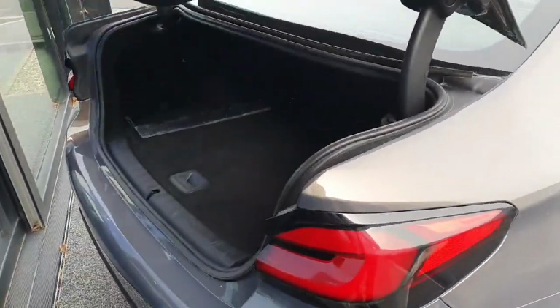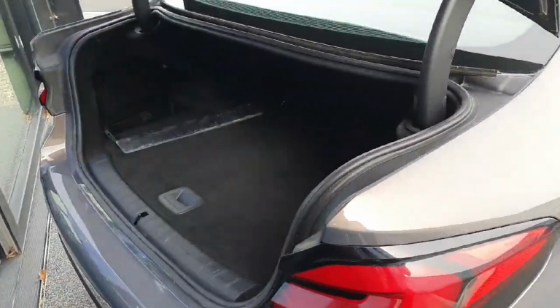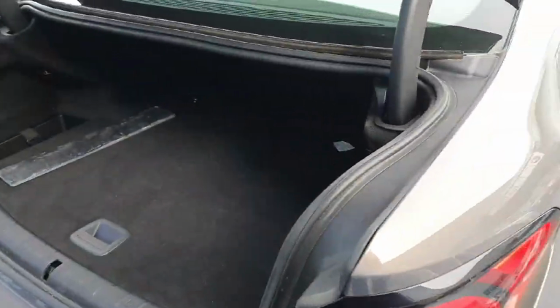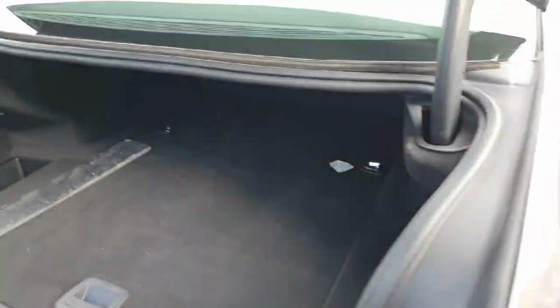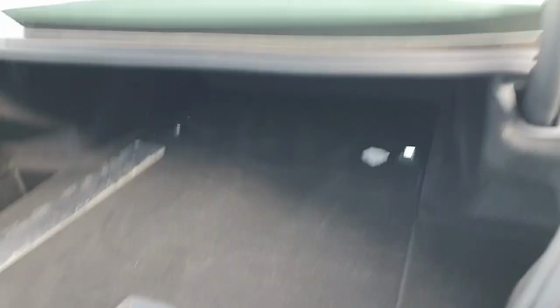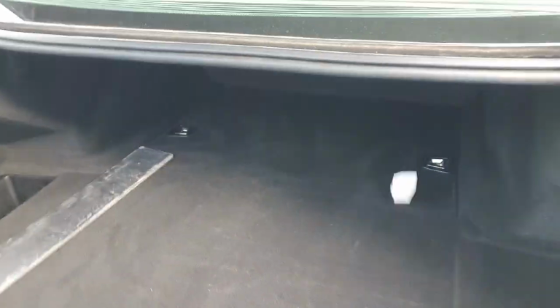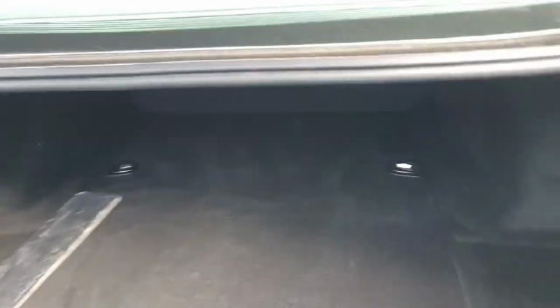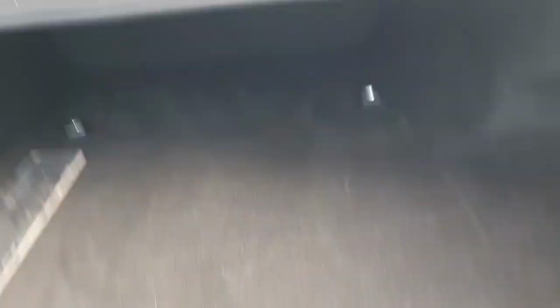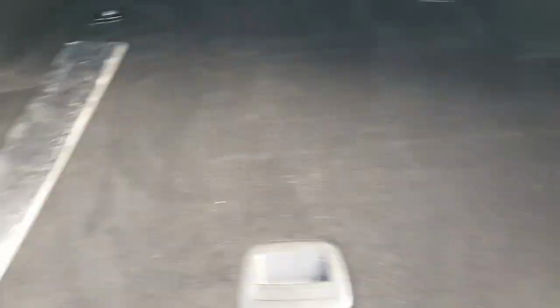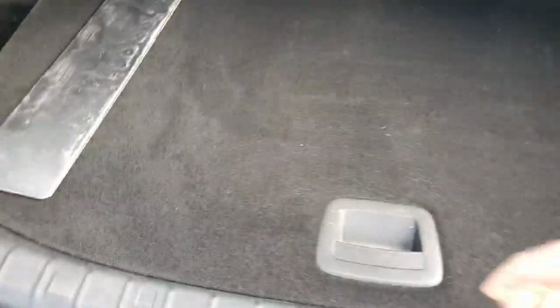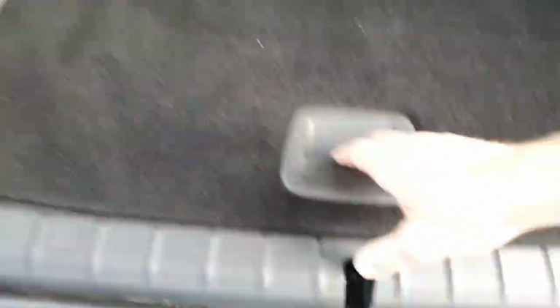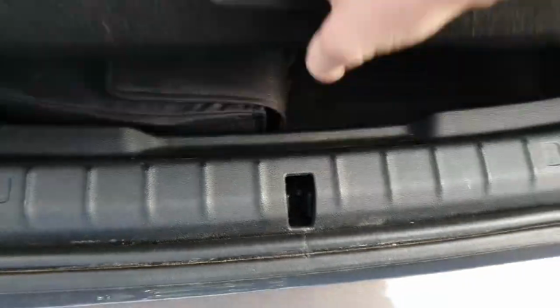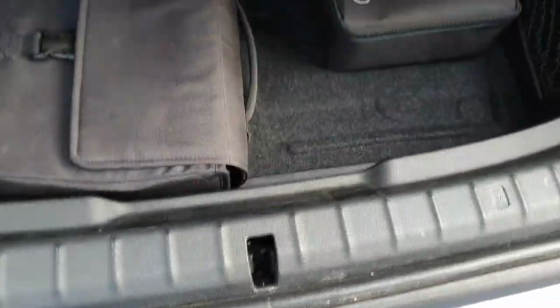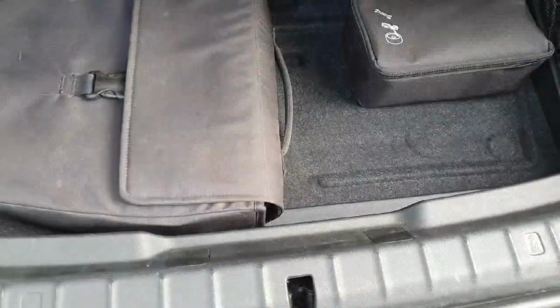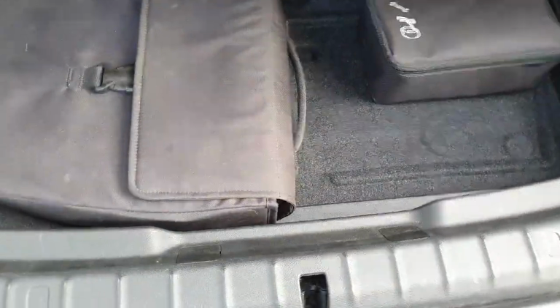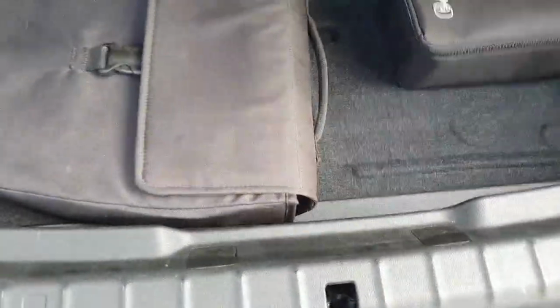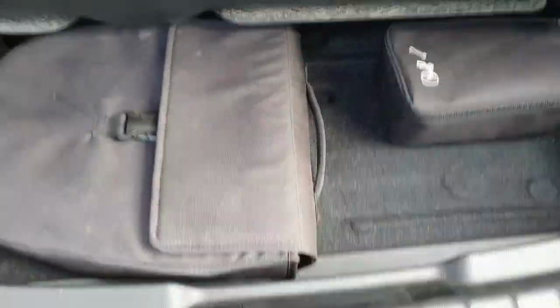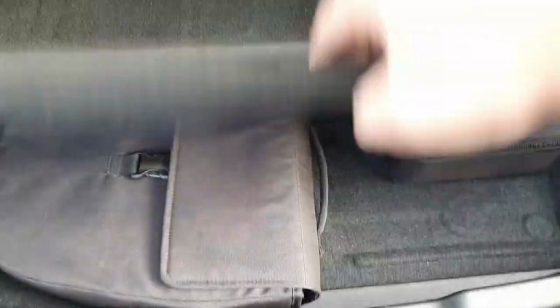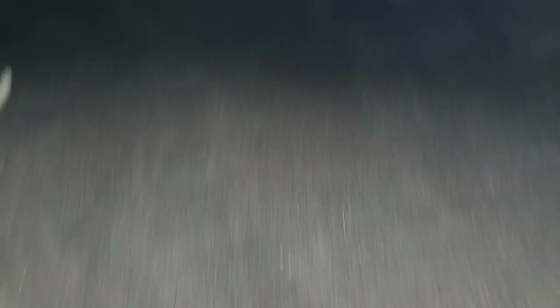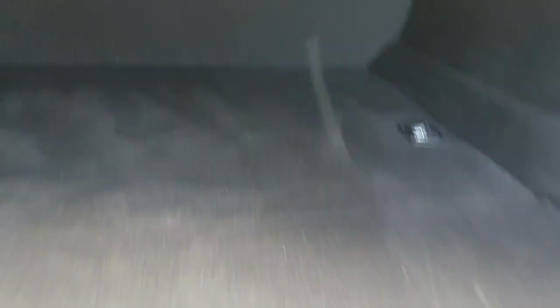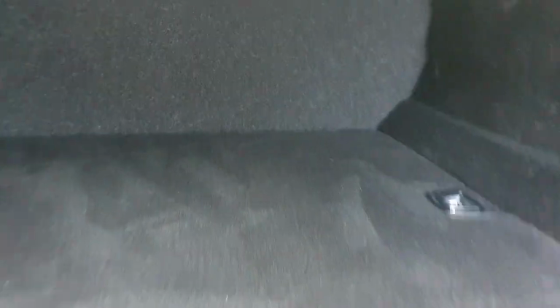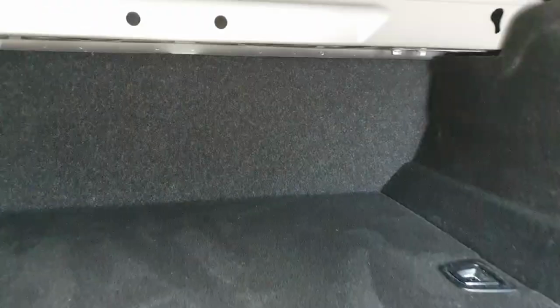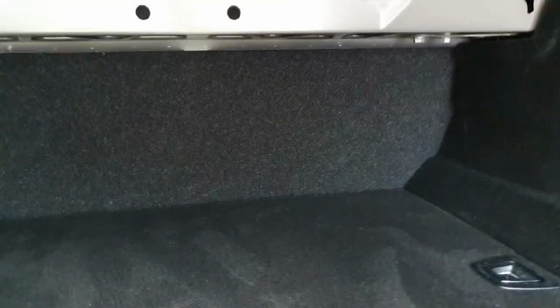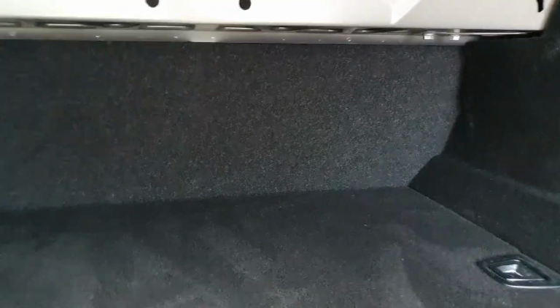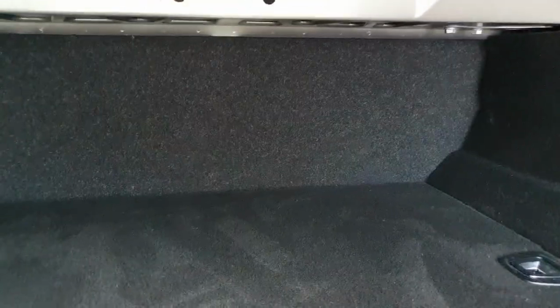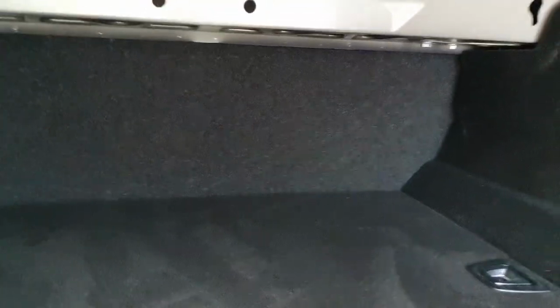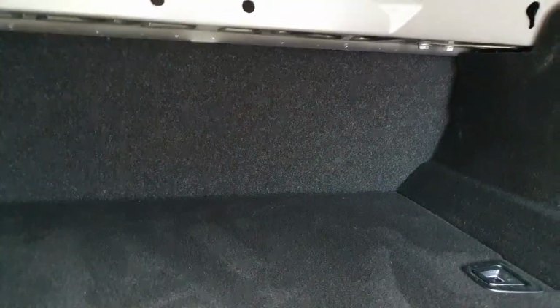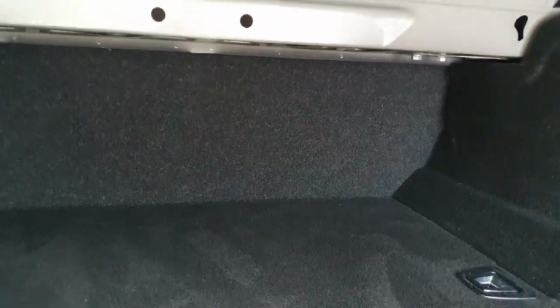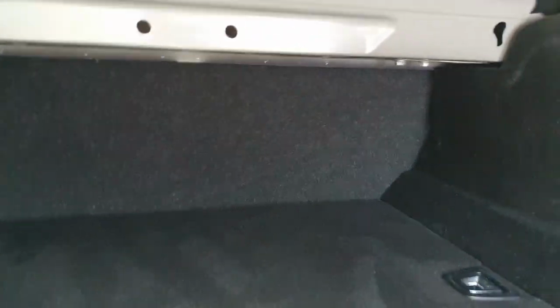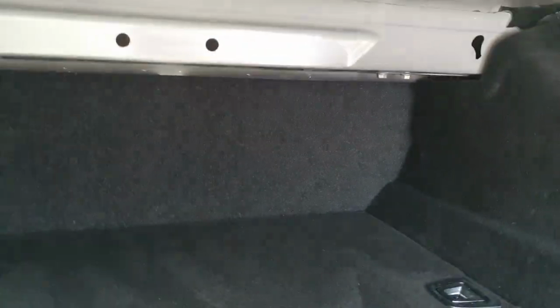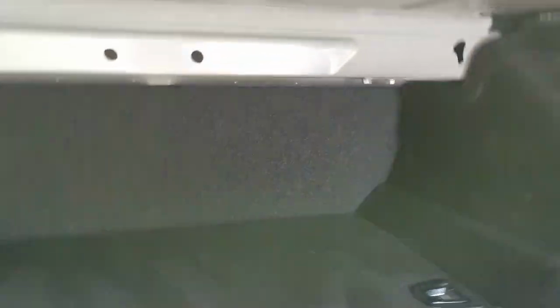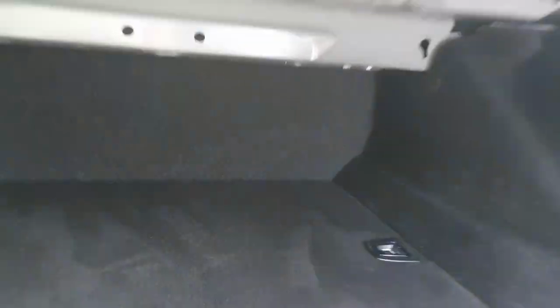Onto some boot space. There's loads of practicality back here. We've got a little bit of underfloor storage as well, more so for your cables. You can of course push the seat all the way back there as well.